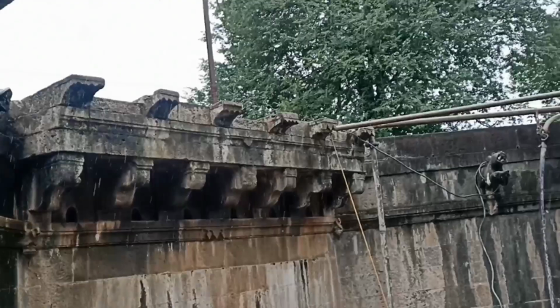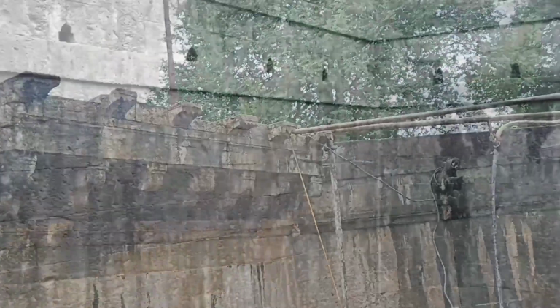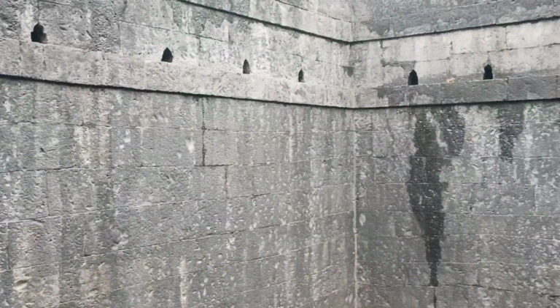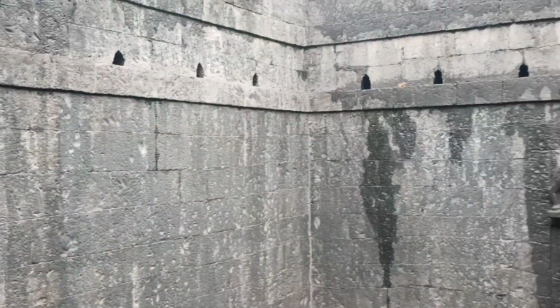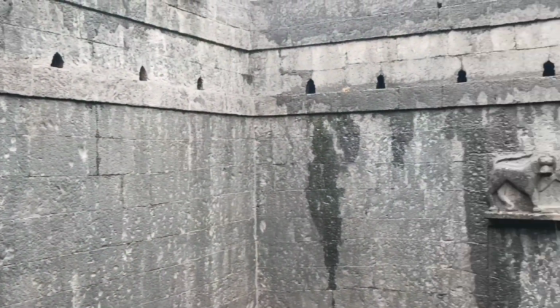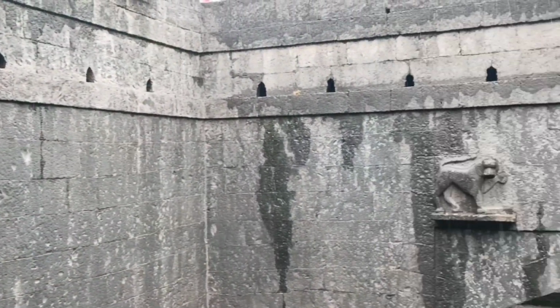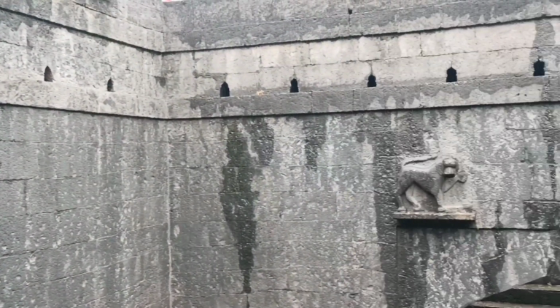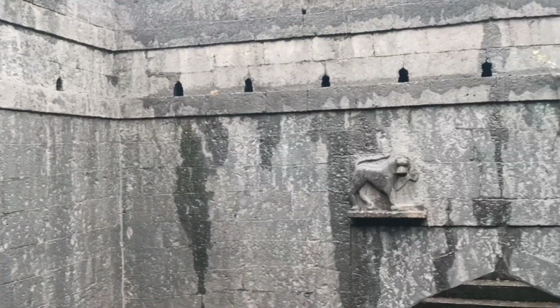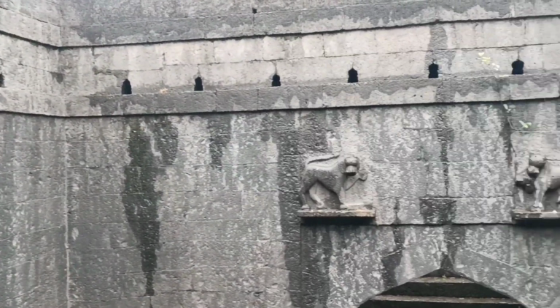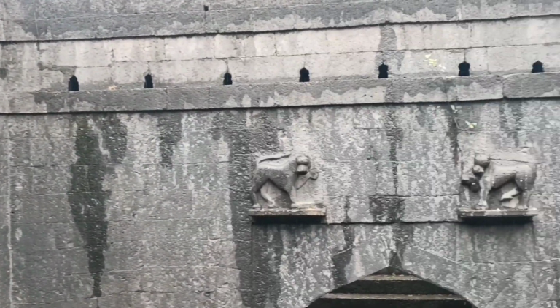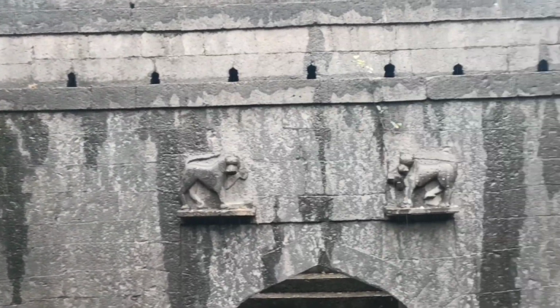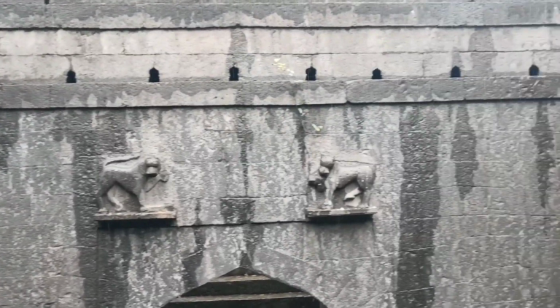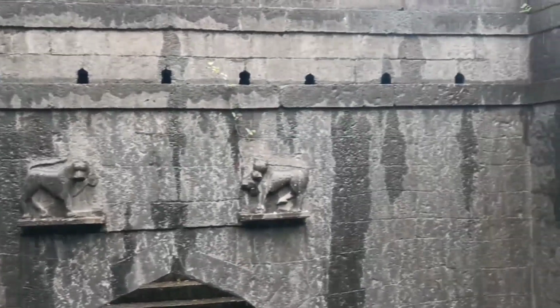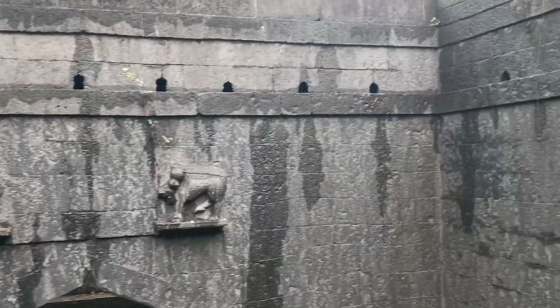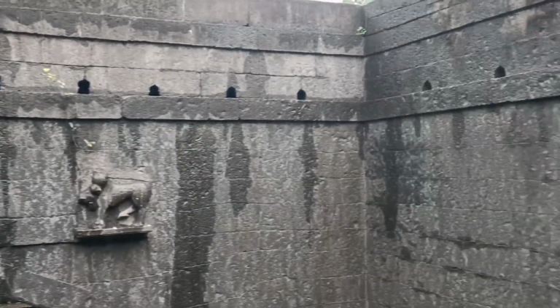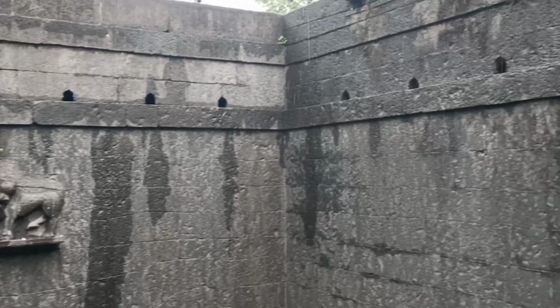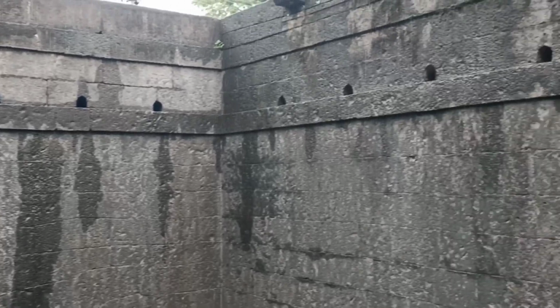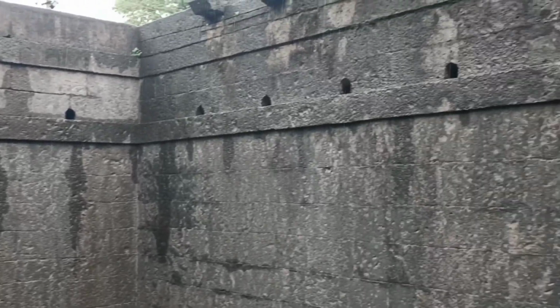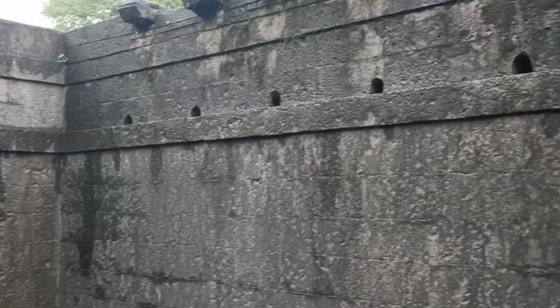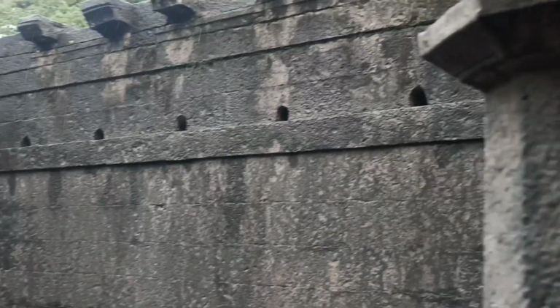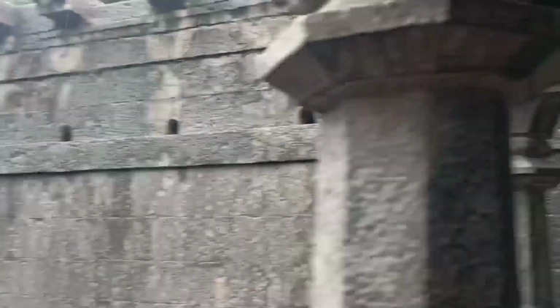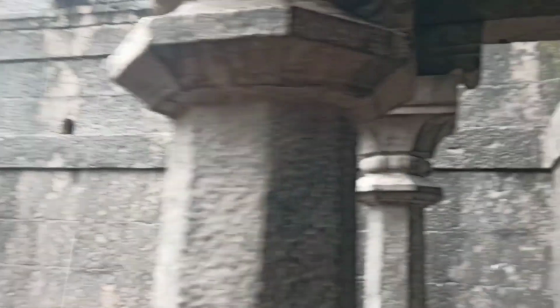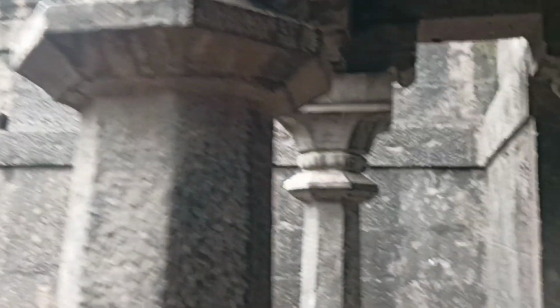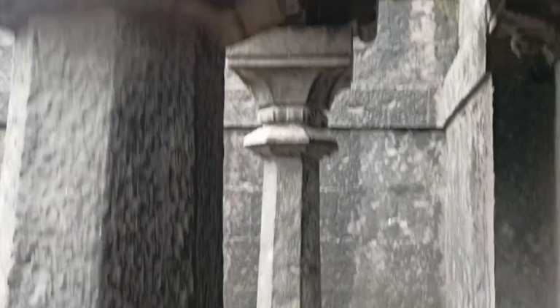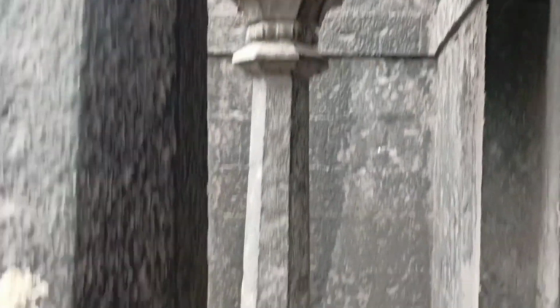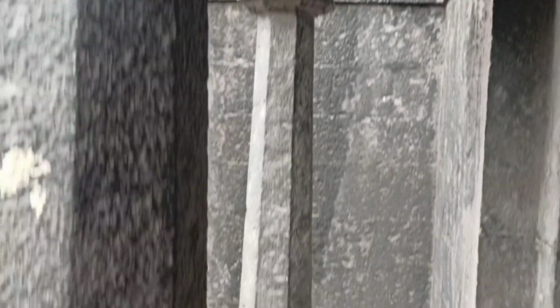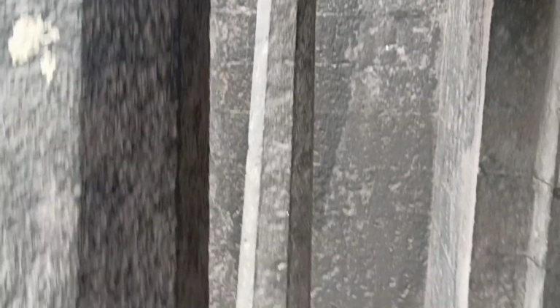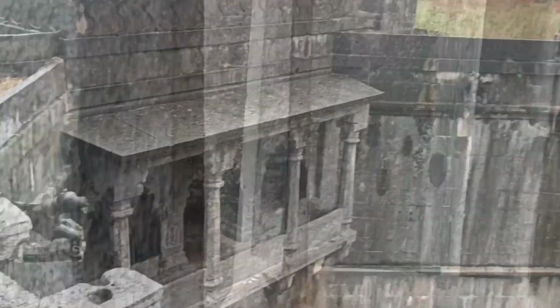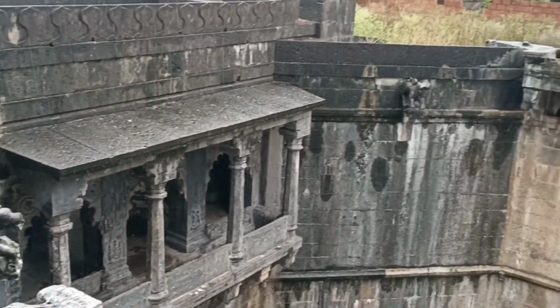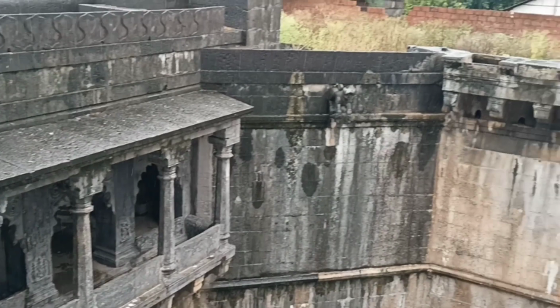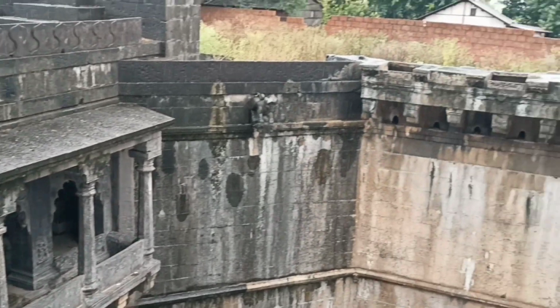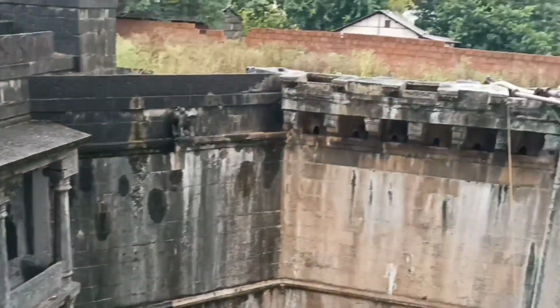And this is the other side opening of the lookout gallery jaha se hum entrance ki taraf ki well ko dek sakti hai. Now let's have a look at this well from upstairs.